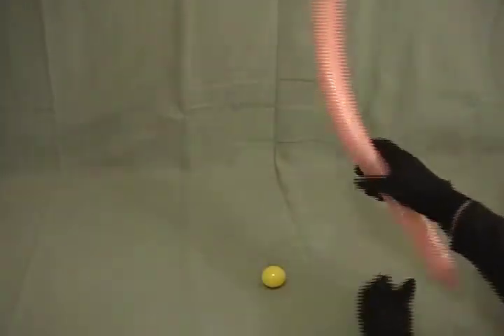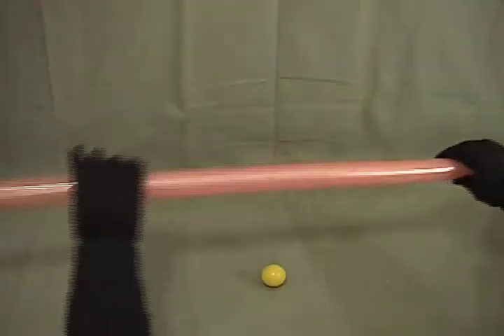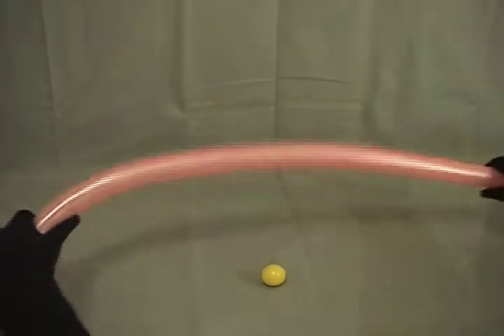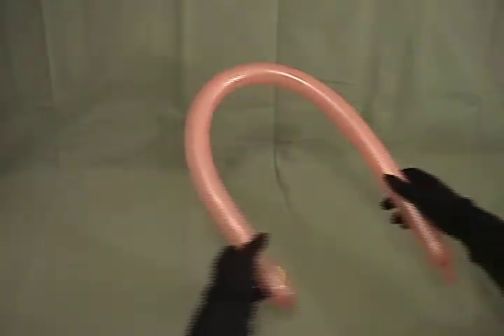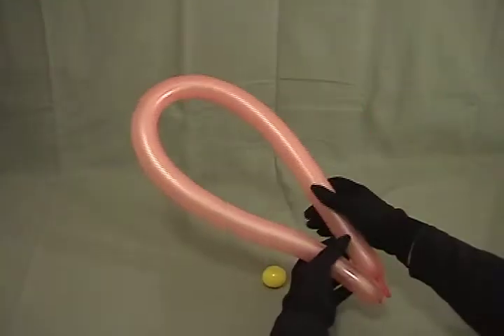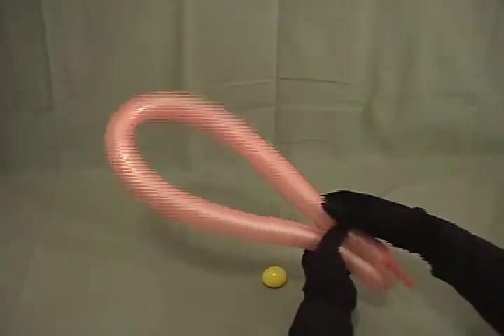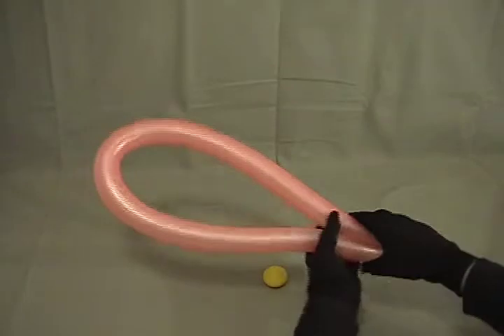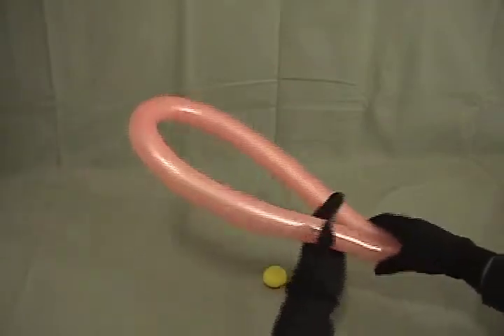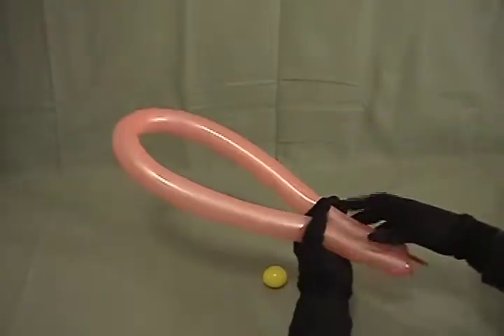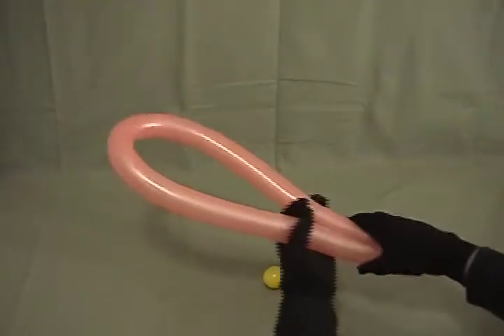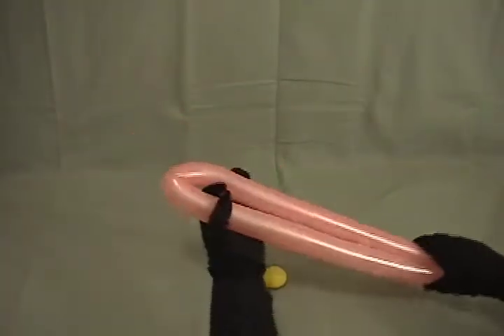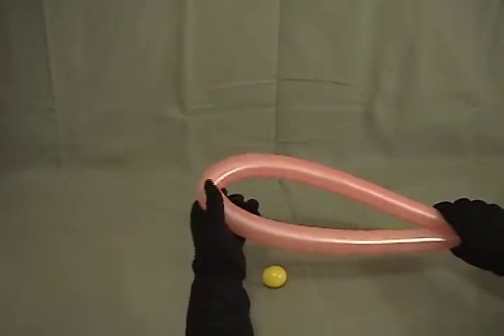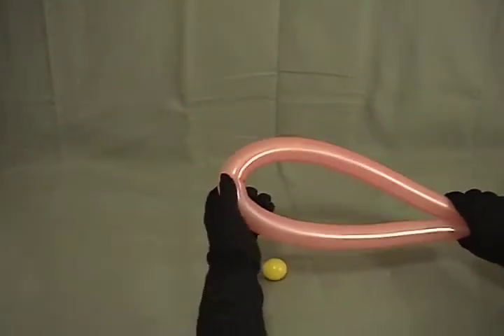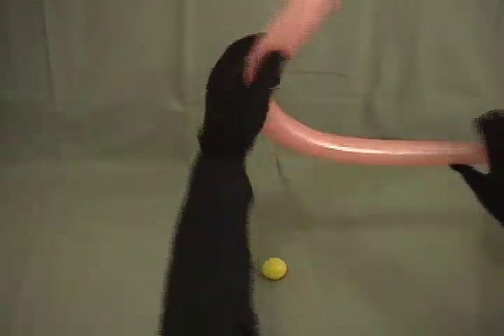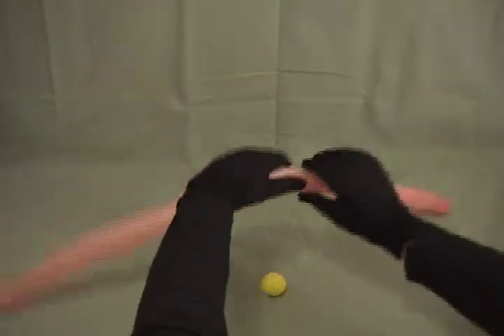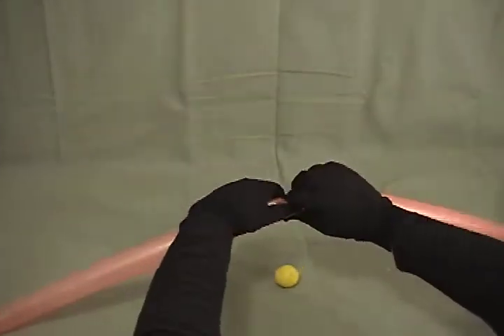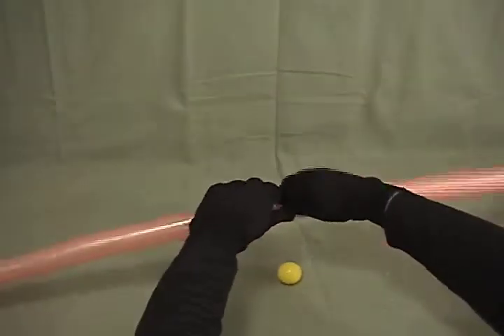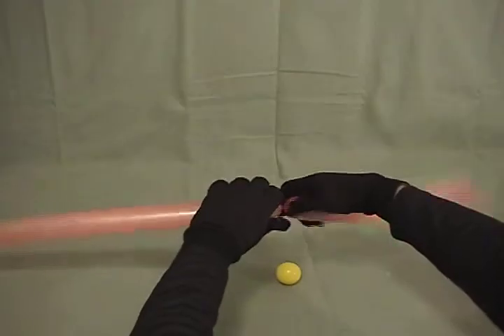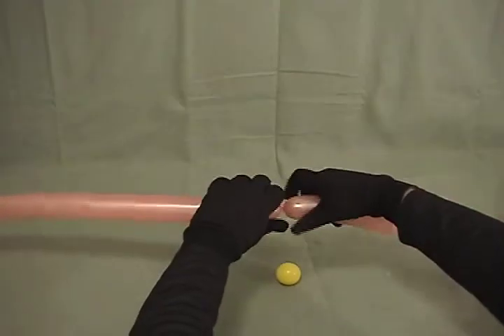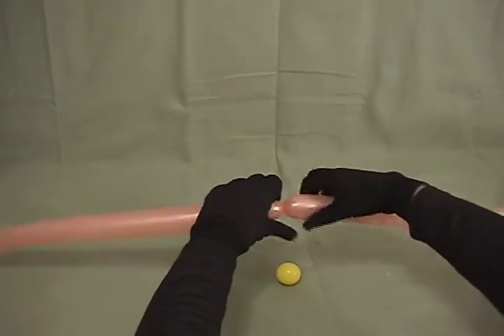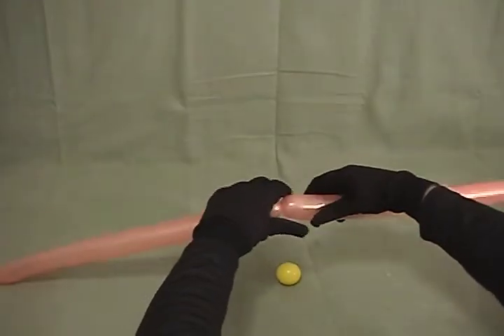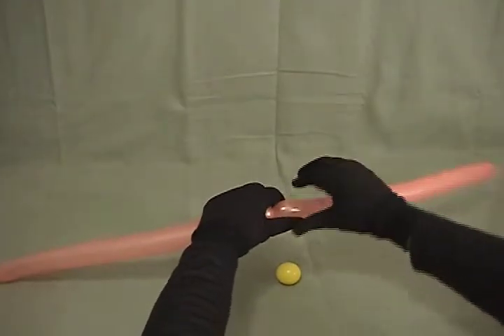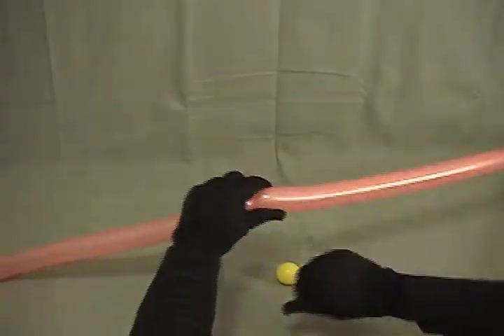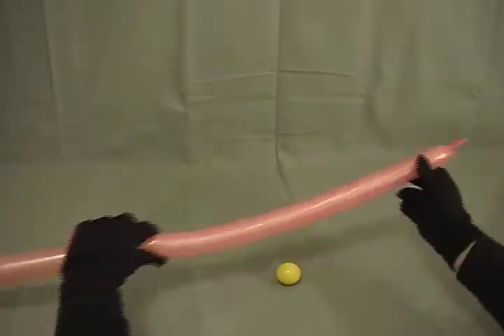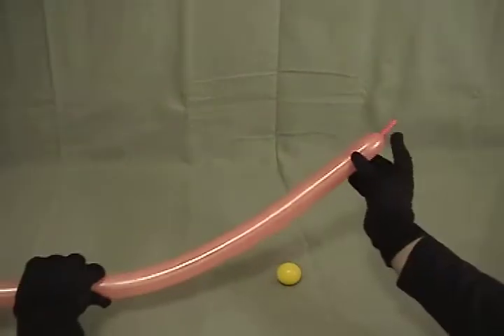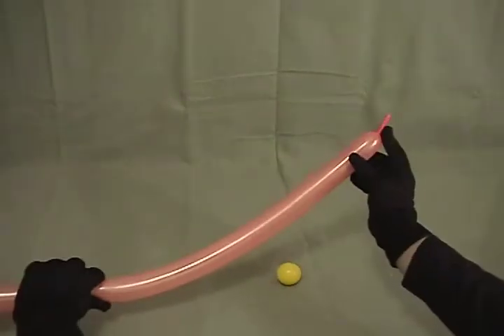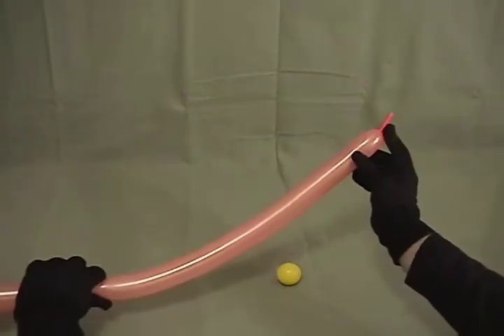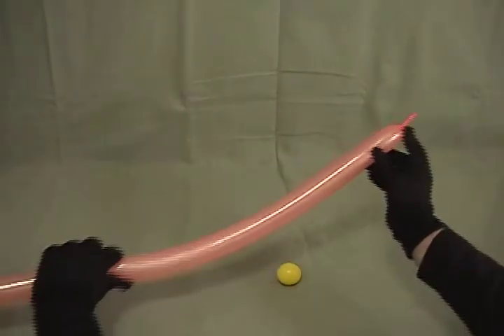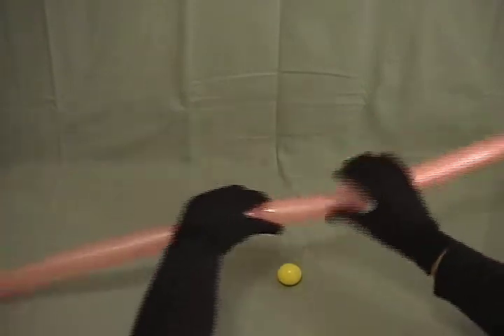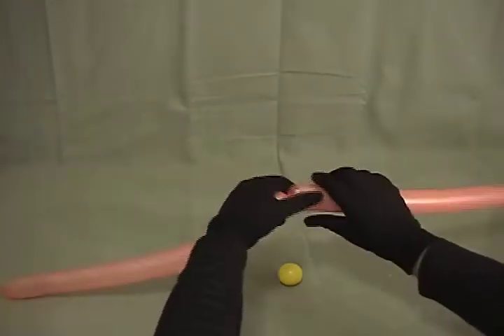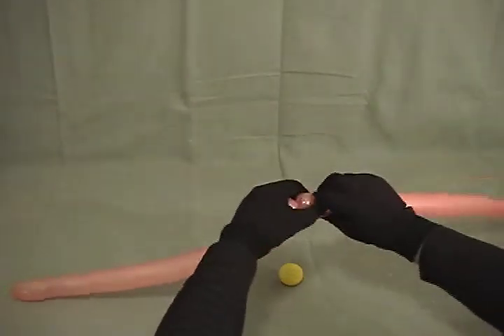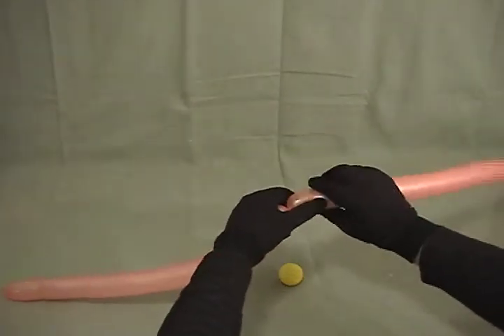We'll start with our 260. What you want to do is fold it over and more or less find the middle. Once you find the middle, you'll want to twist there. Make sure when you start twisting that you're twisting on the side that has the extra tail, so that you don't pop it.